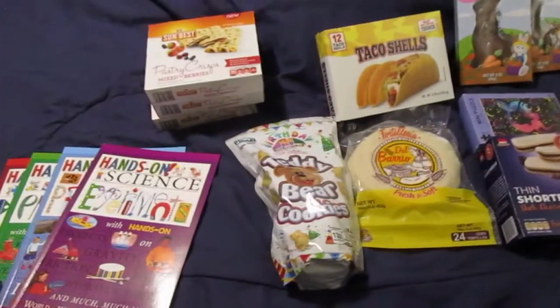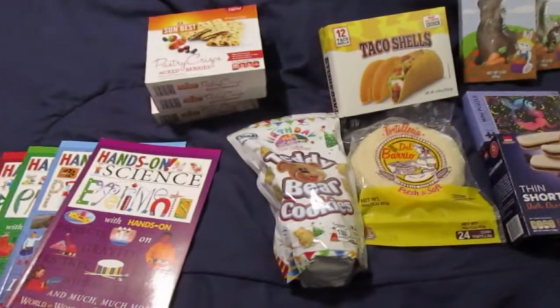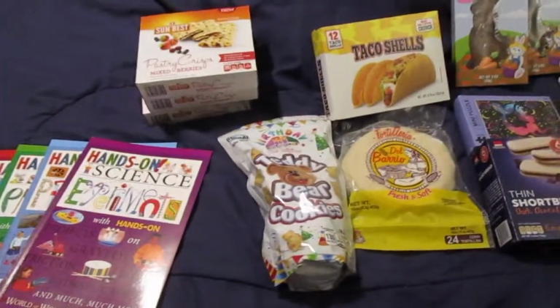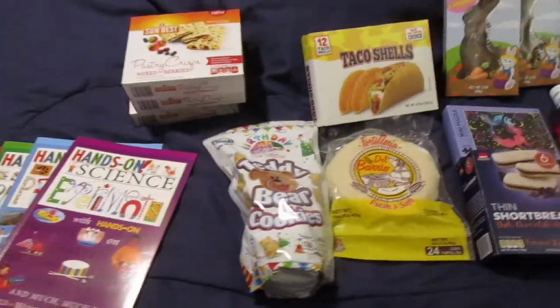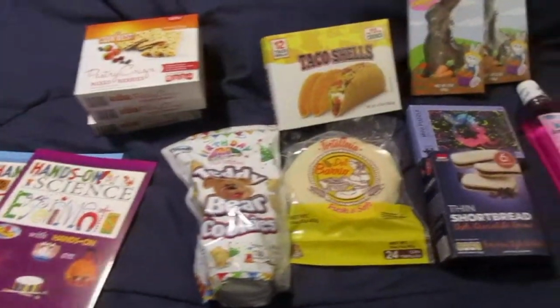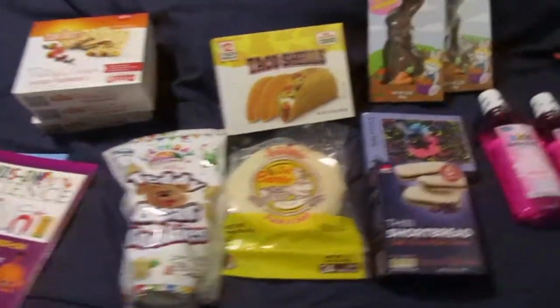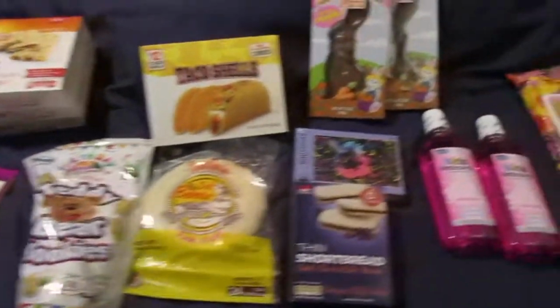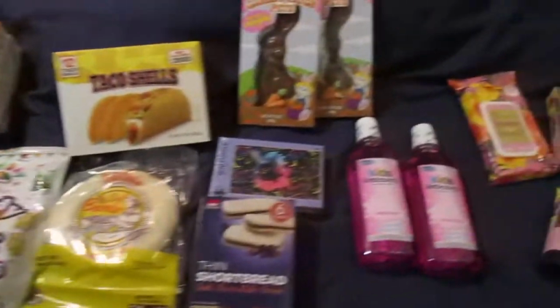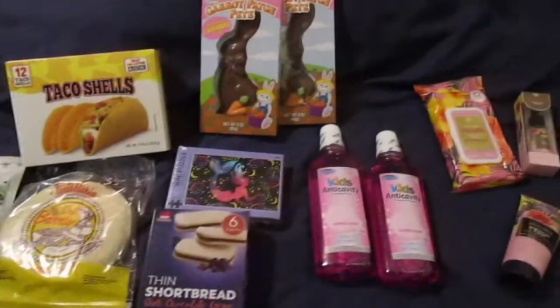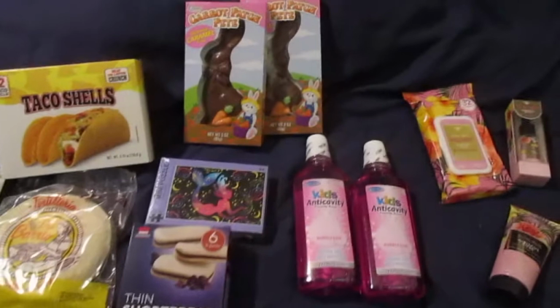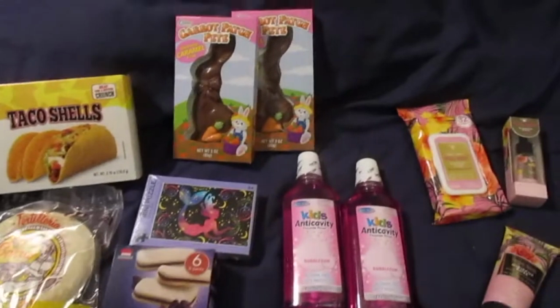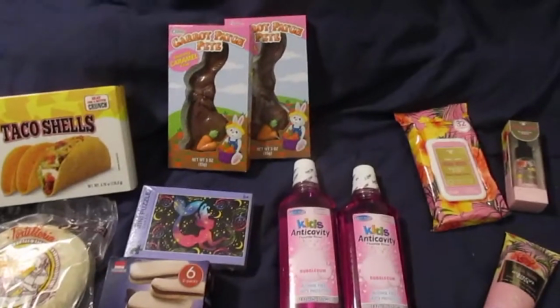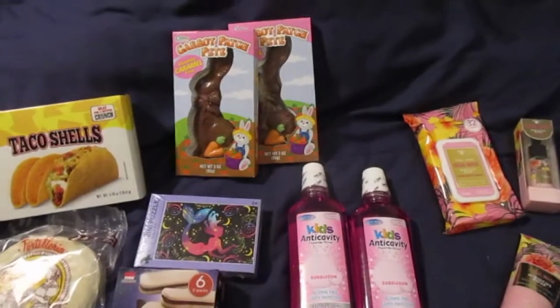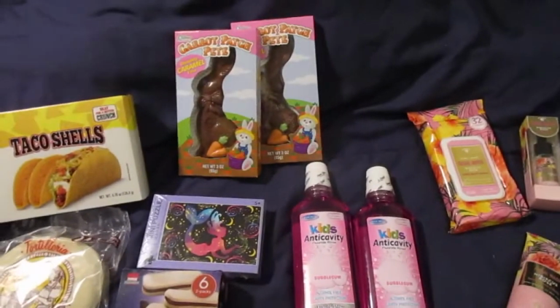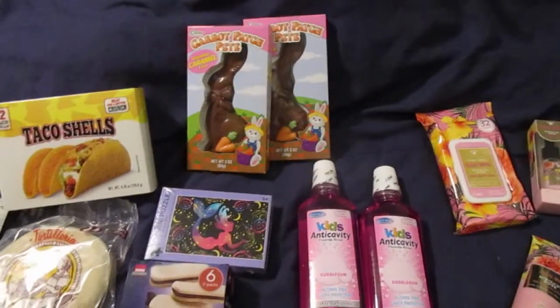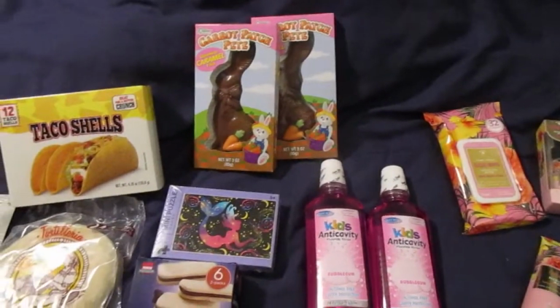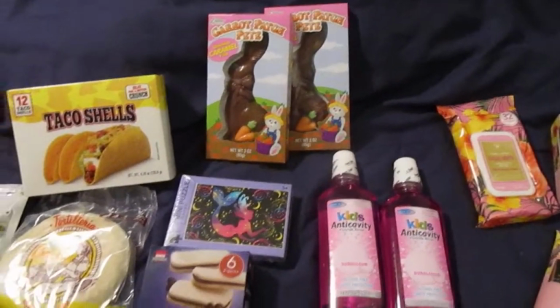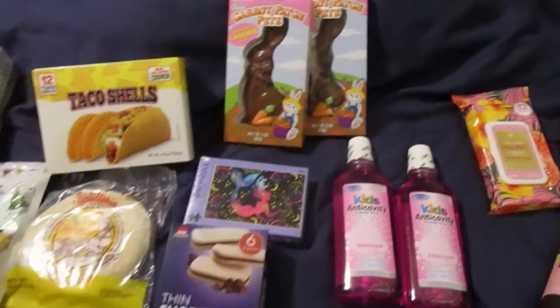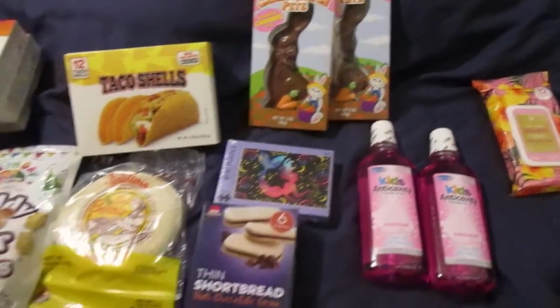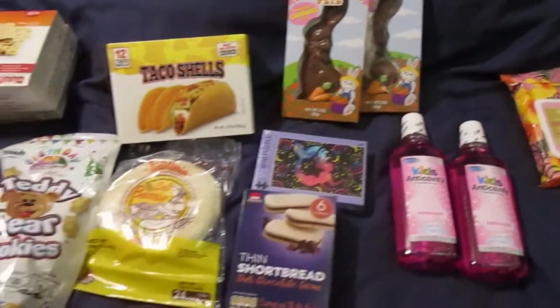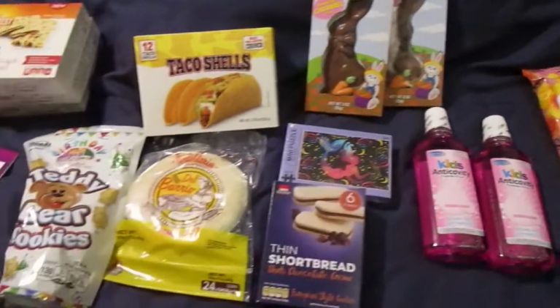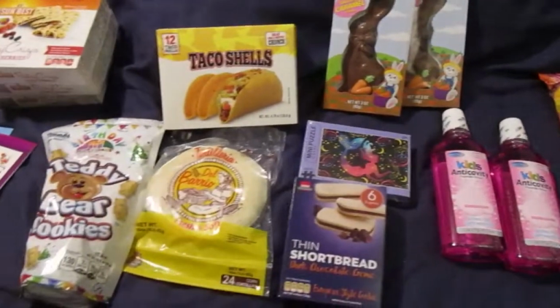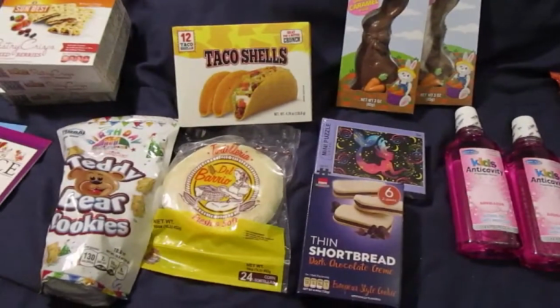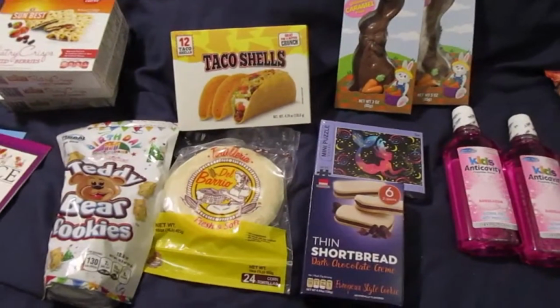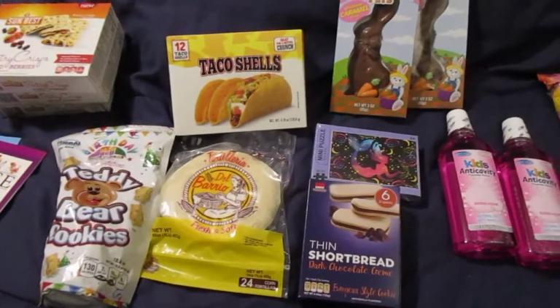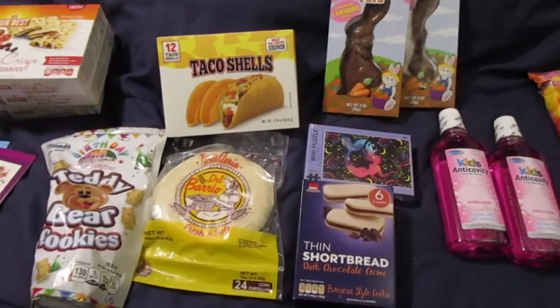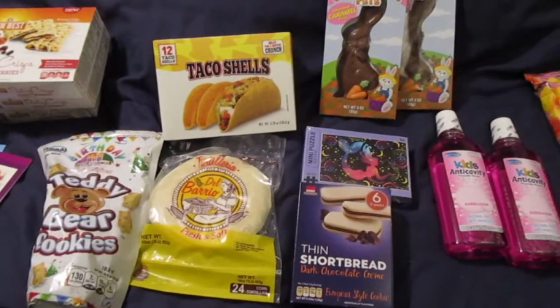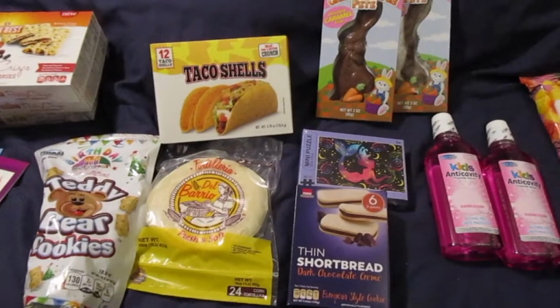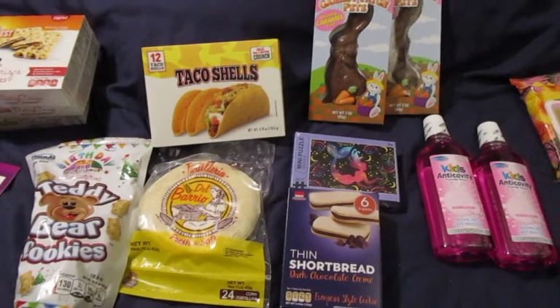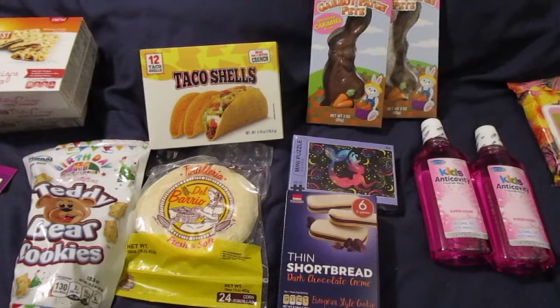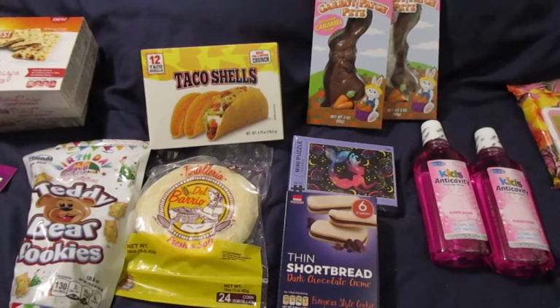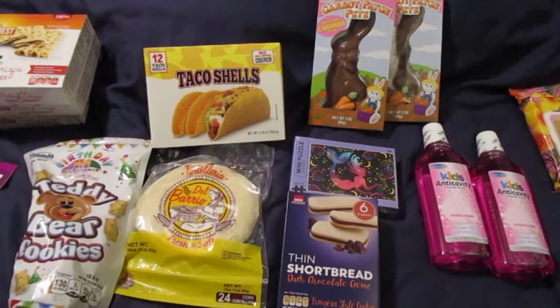Today we have a Dollar Tree haul. I spent $18.24 on these items right here.